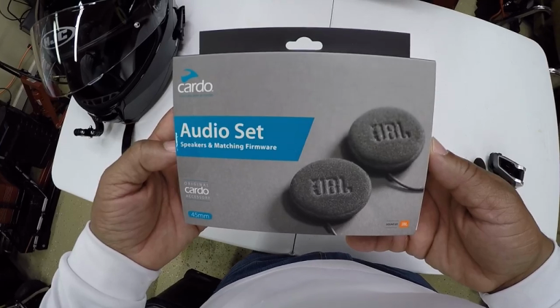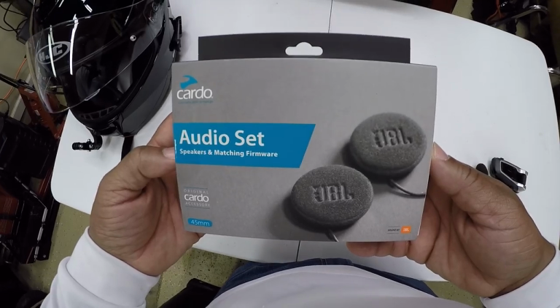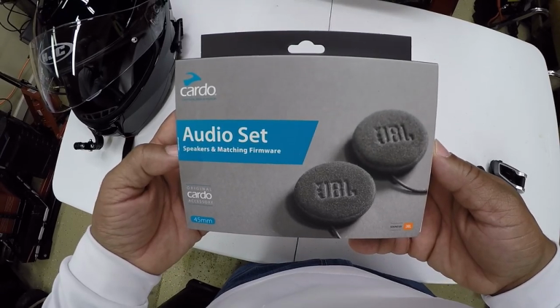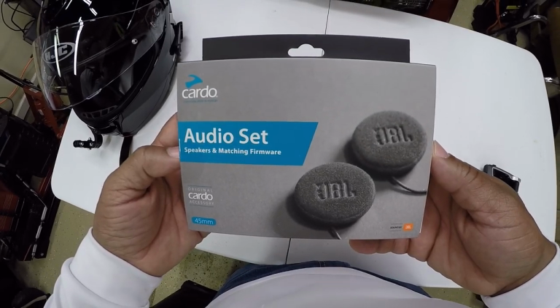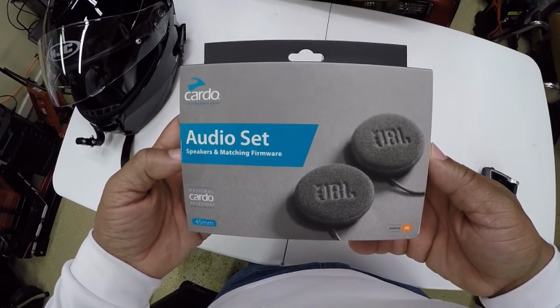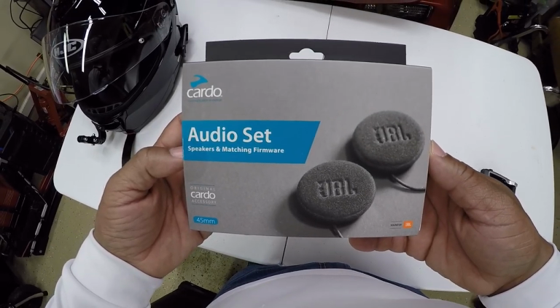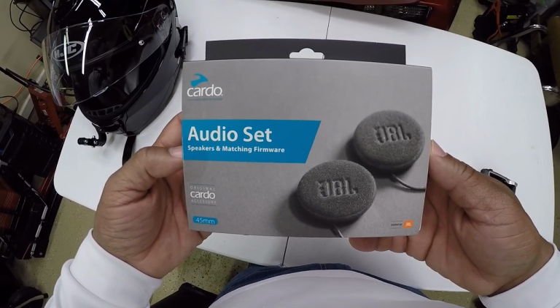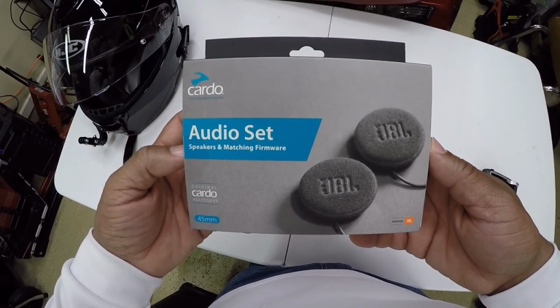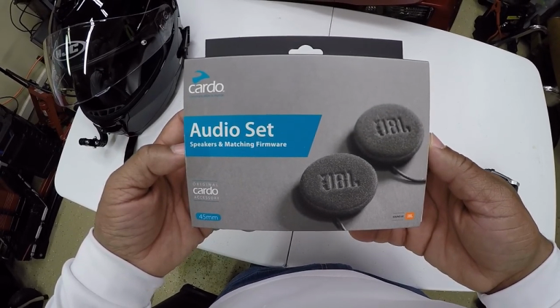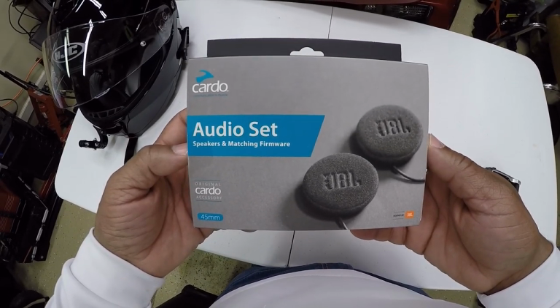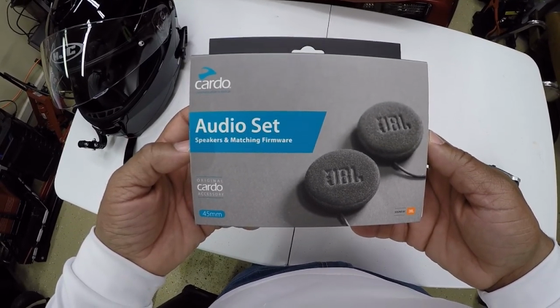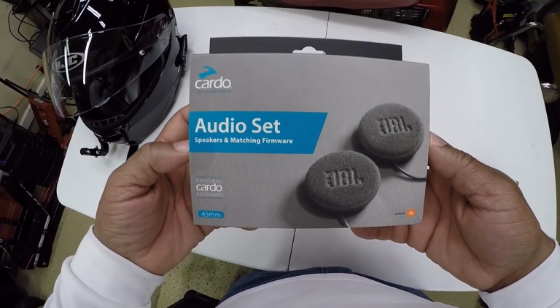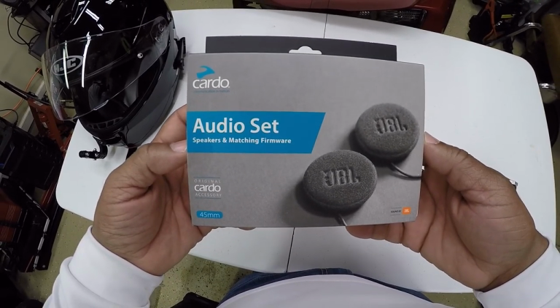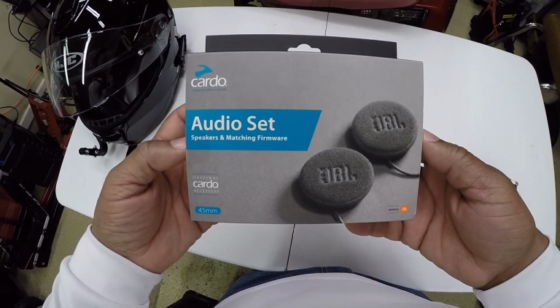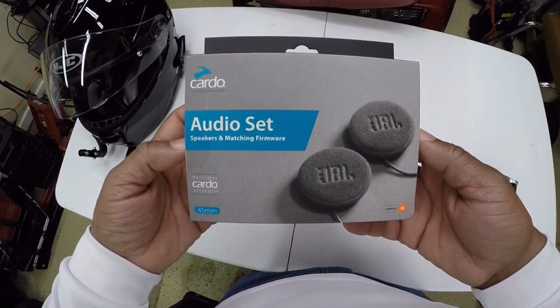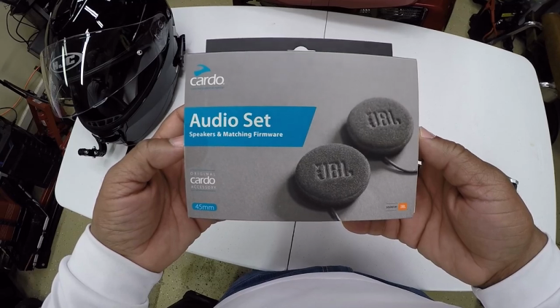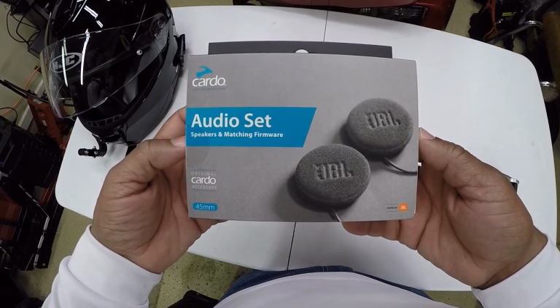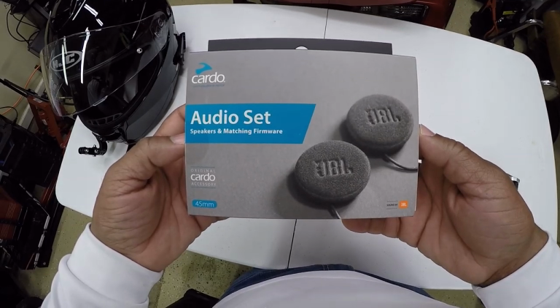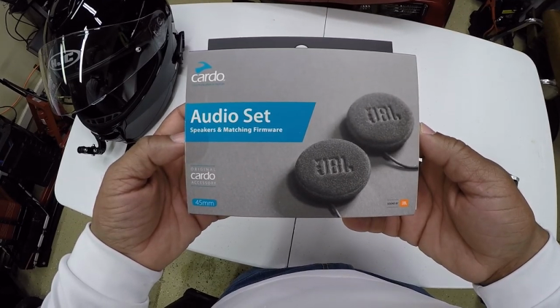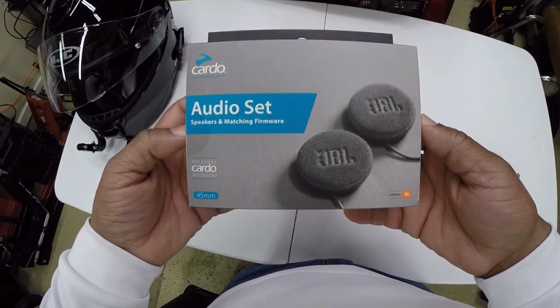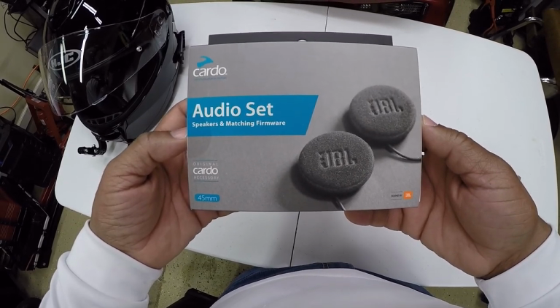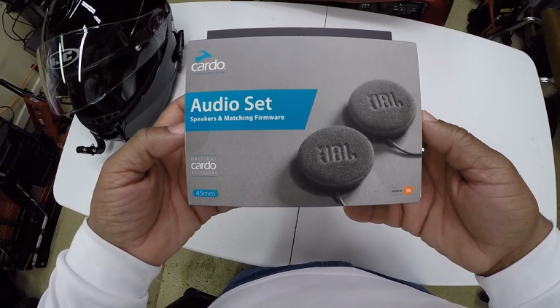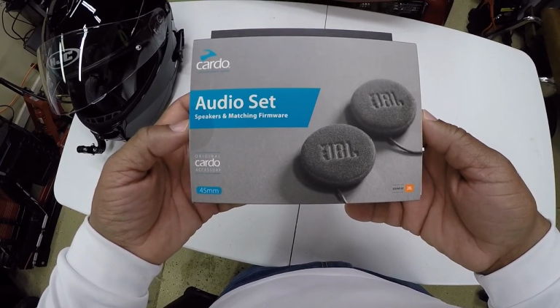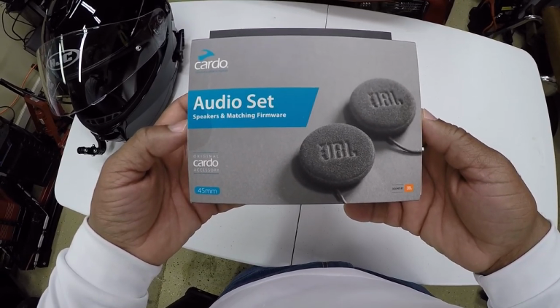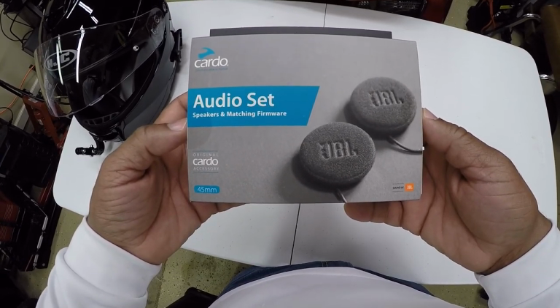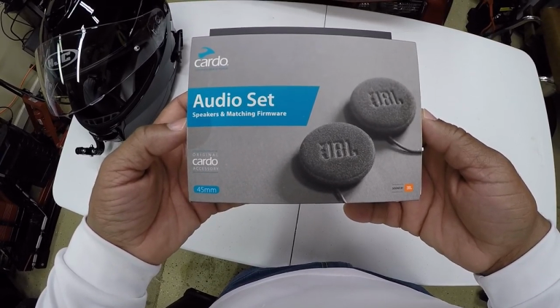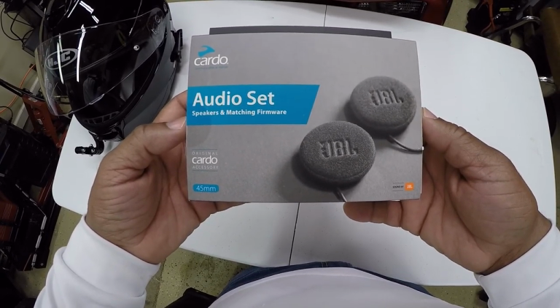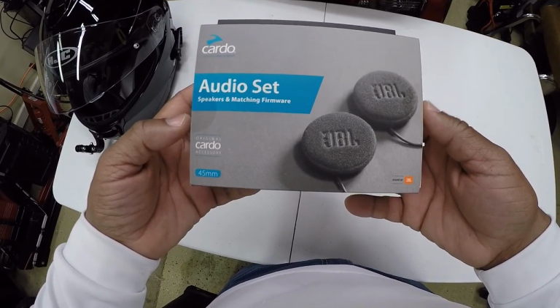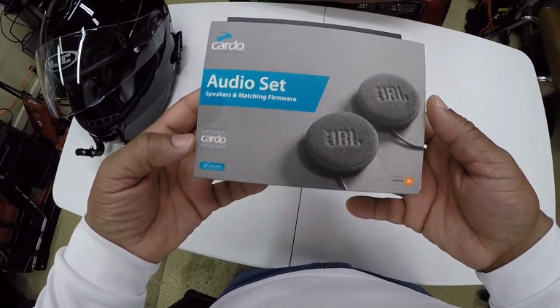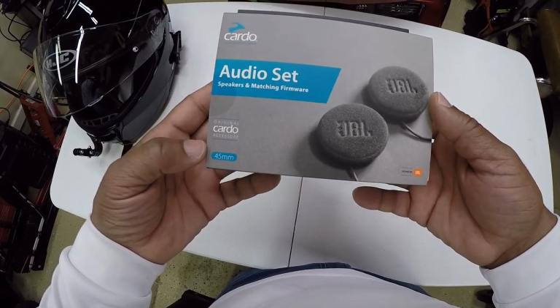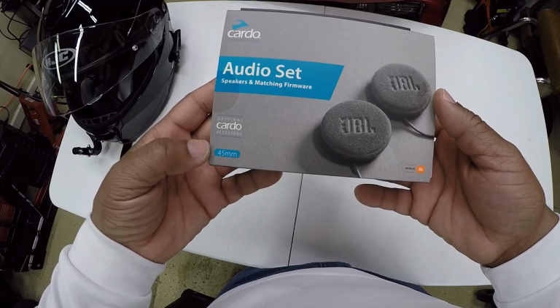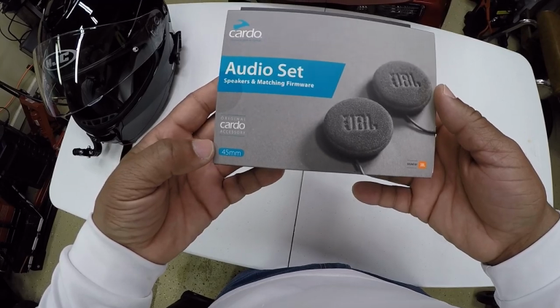What's up YouTube, your boy Chris out in the Caliente garage. In this video, I'm going to be unboxing these new Cardo audio set speakers that I picked up from Cardo.